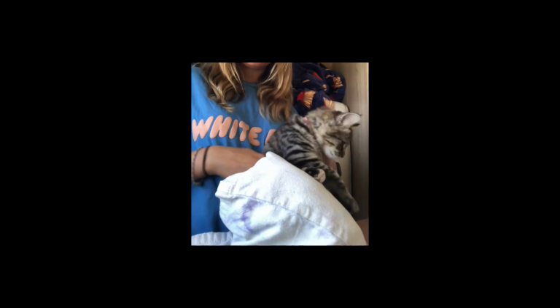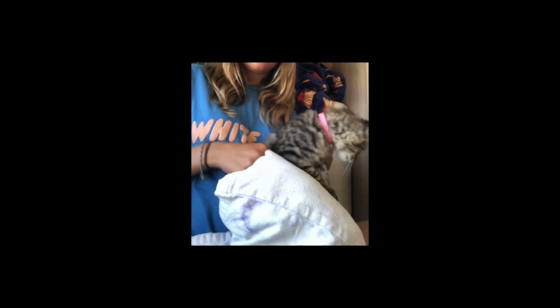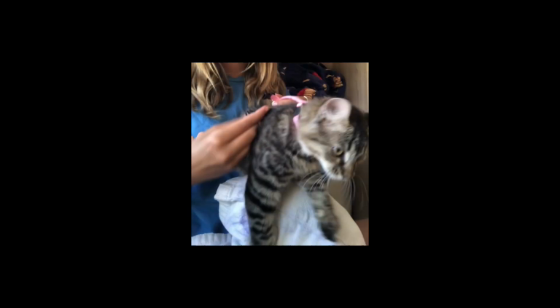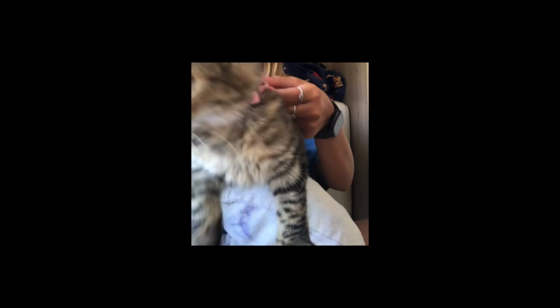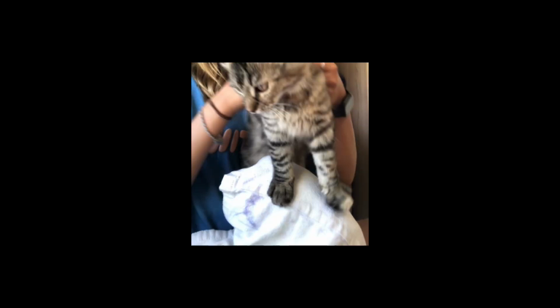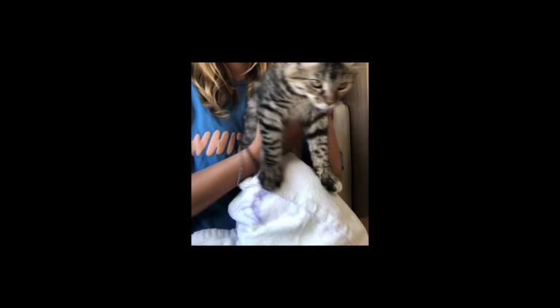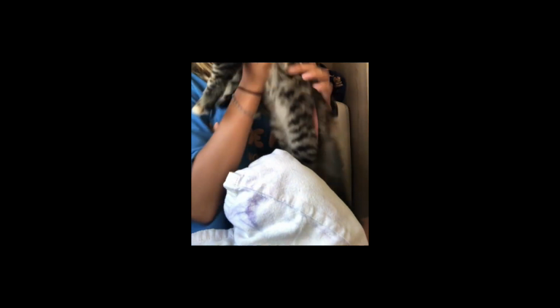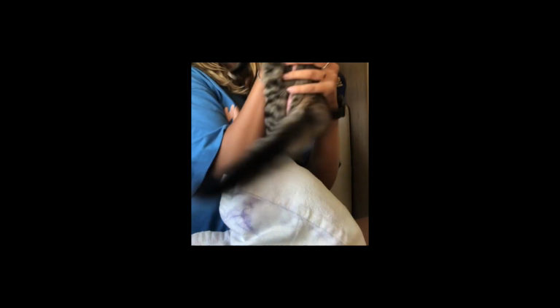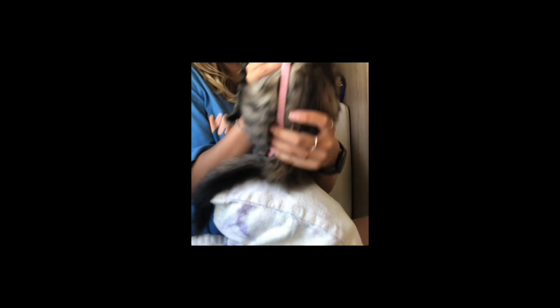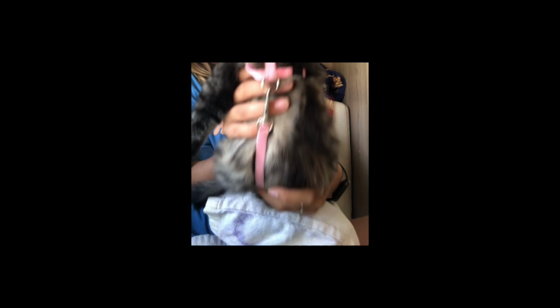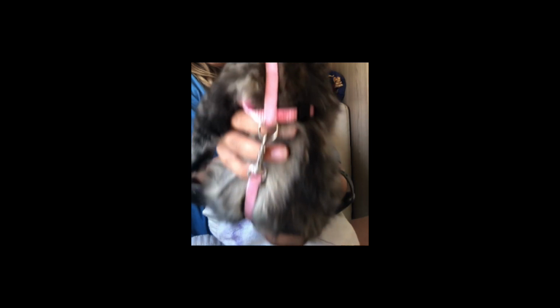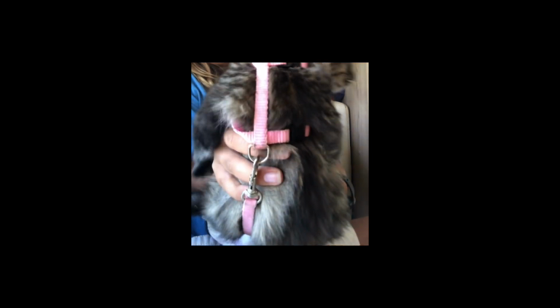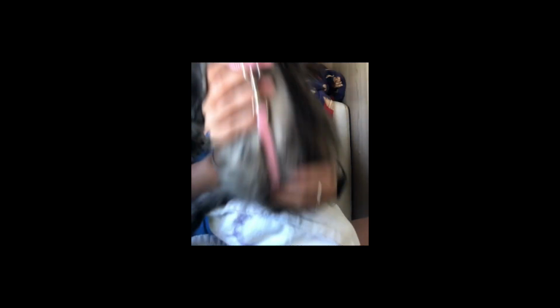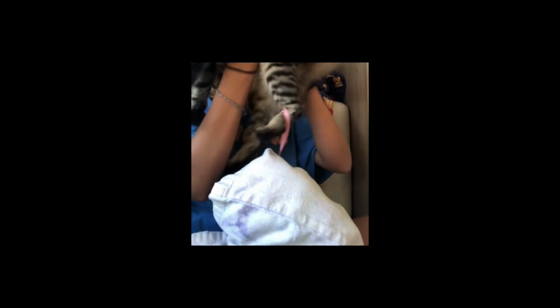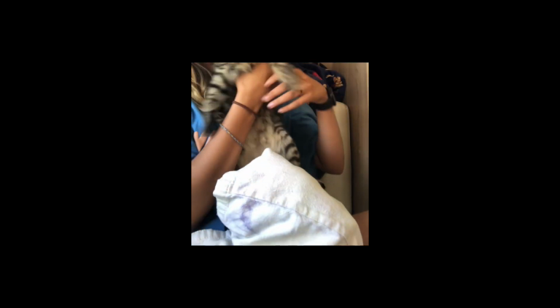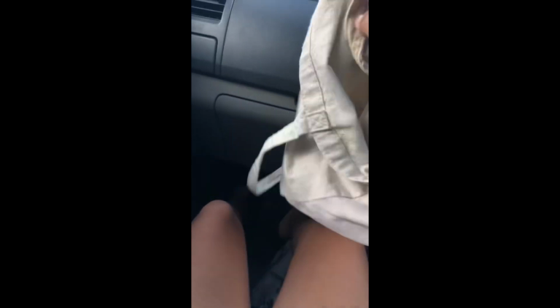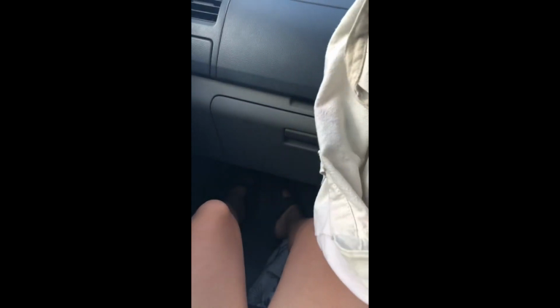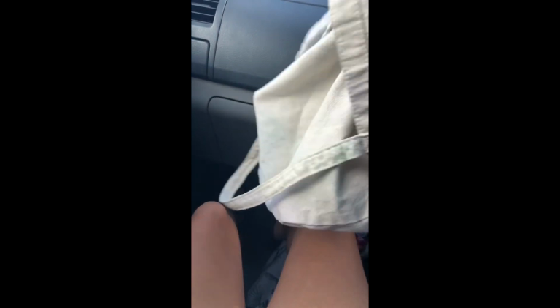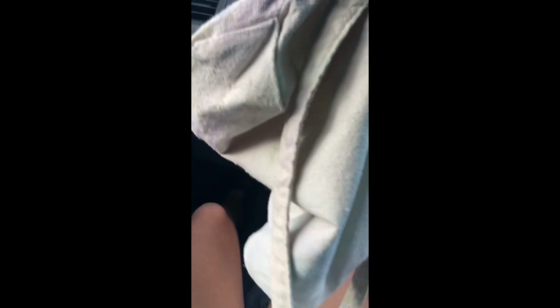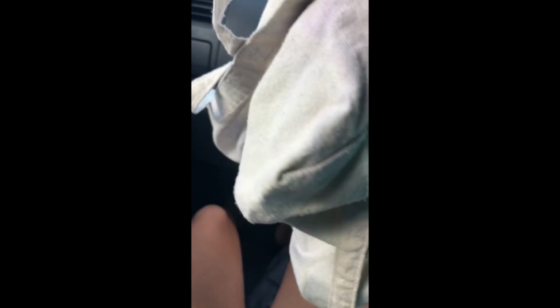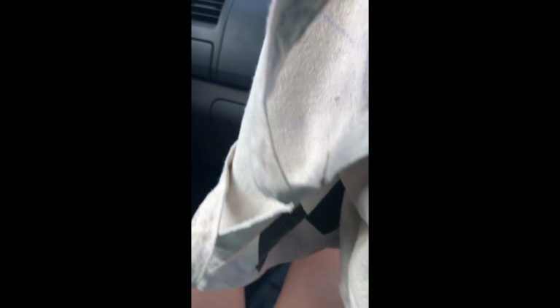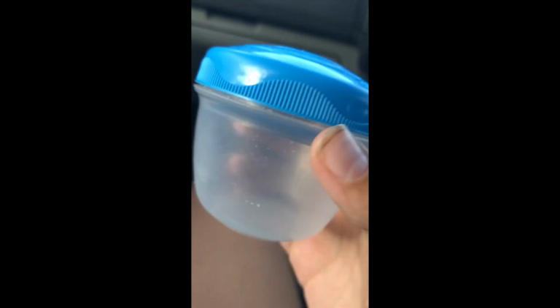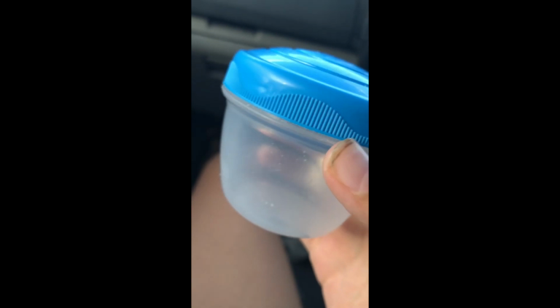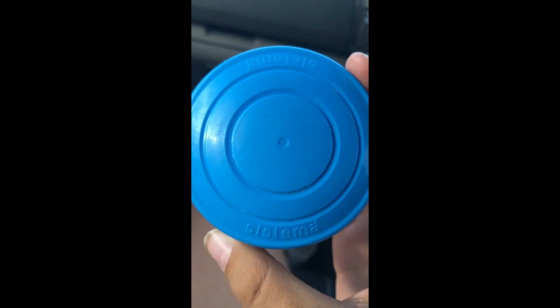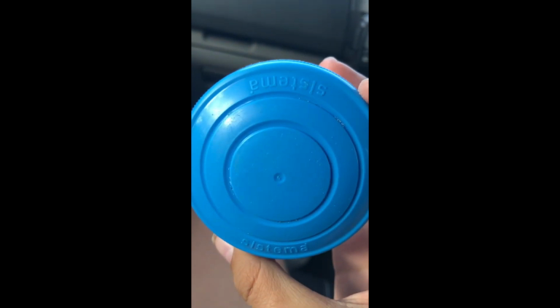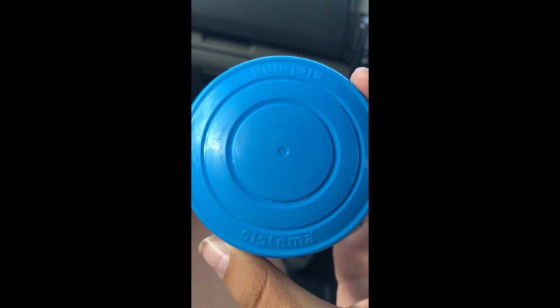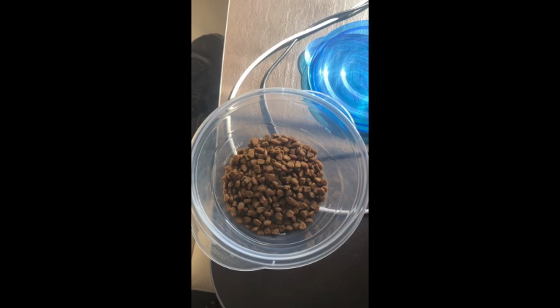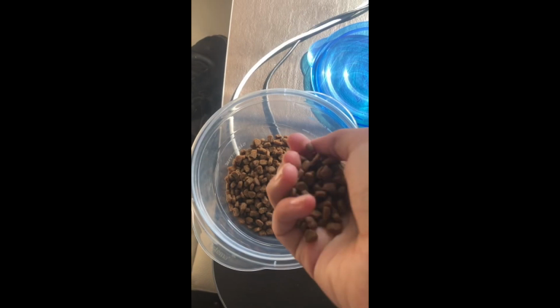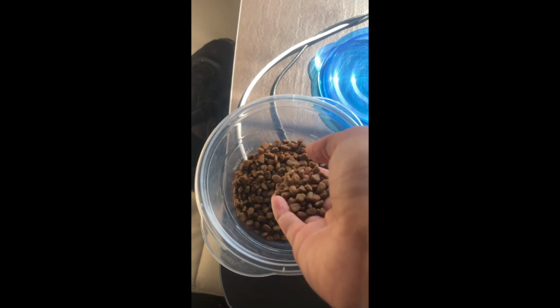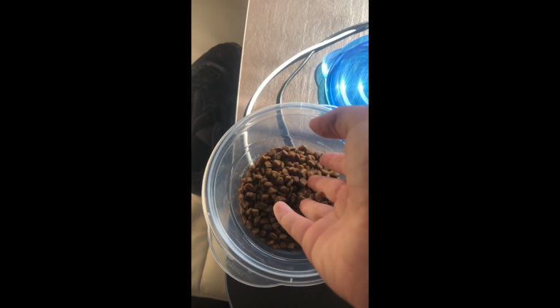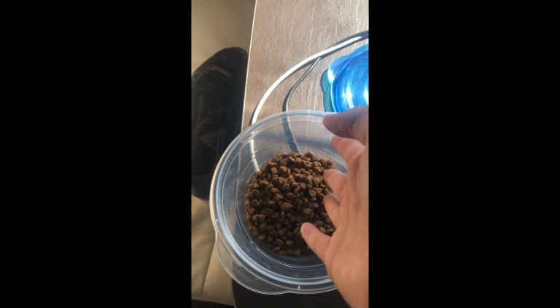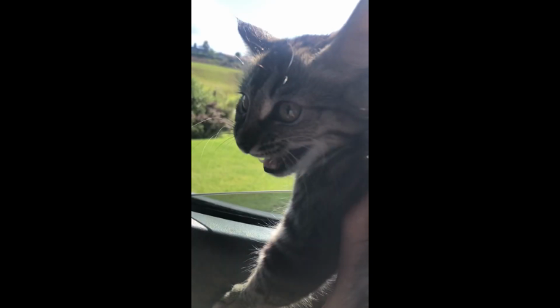So first up you're going to need a harness, not a collar because collars choke them too much, which scares them. So you just need a bag like this to put all your stuff in, a container like this to put your water in, and a container of biscuits.